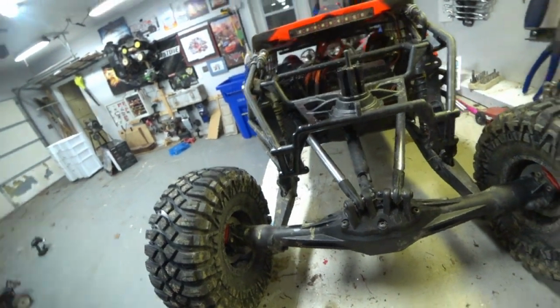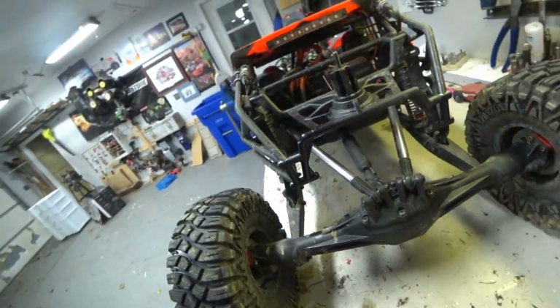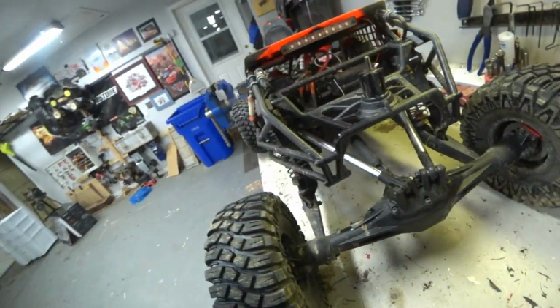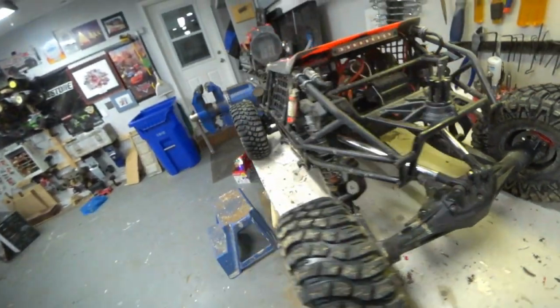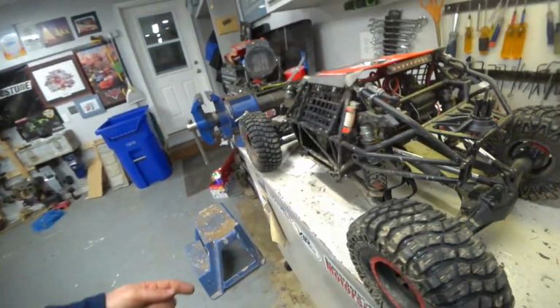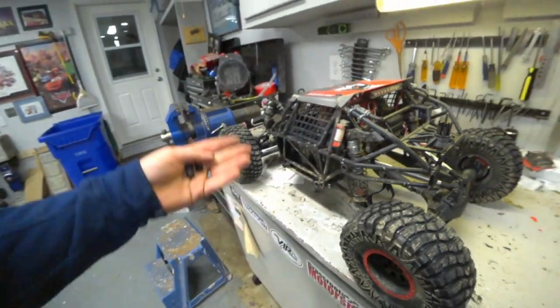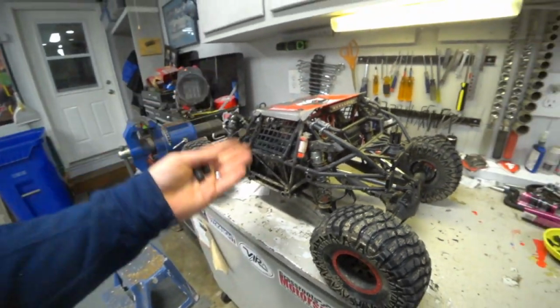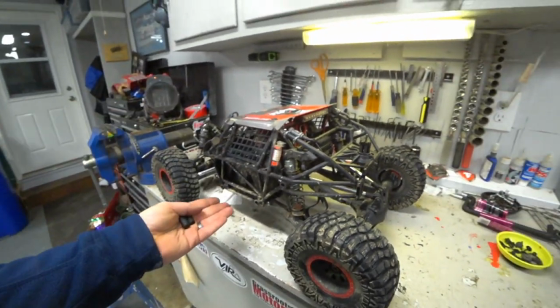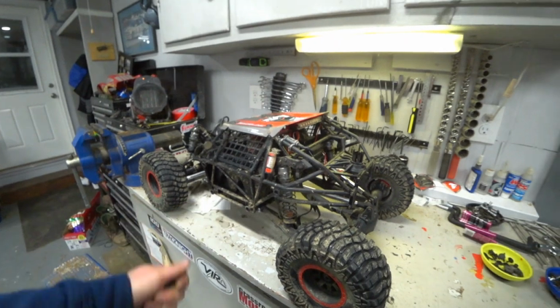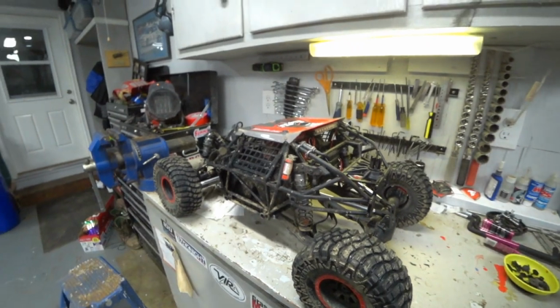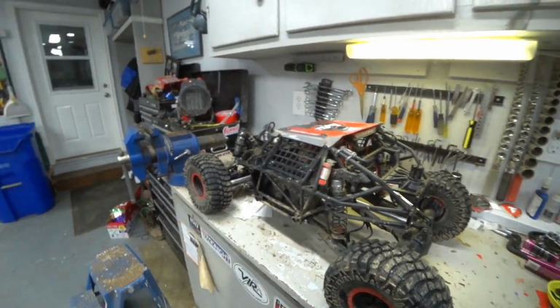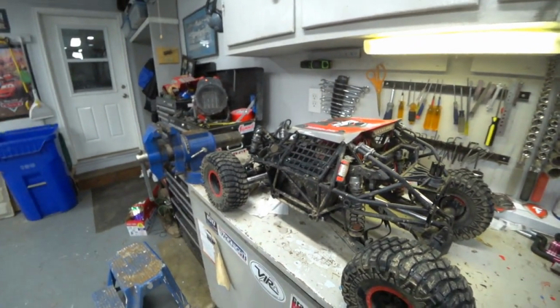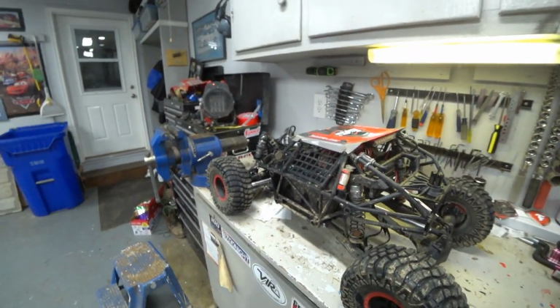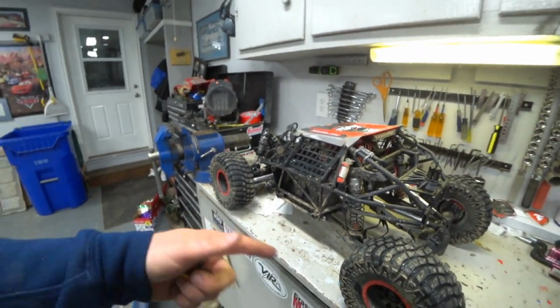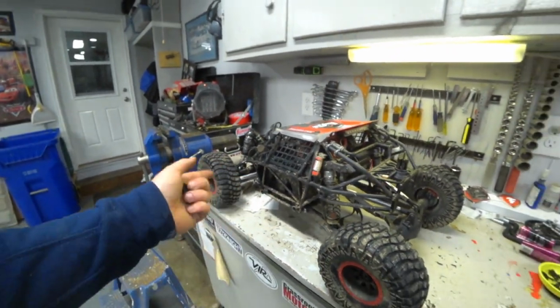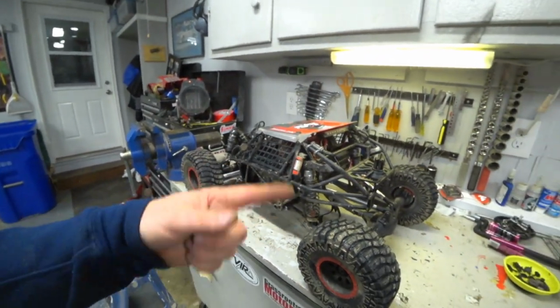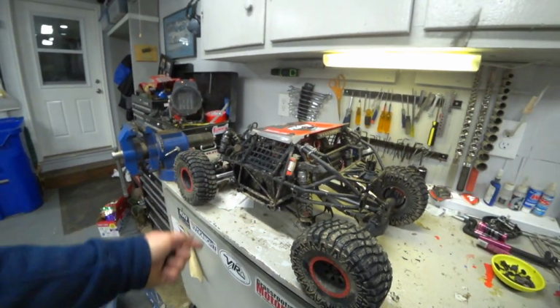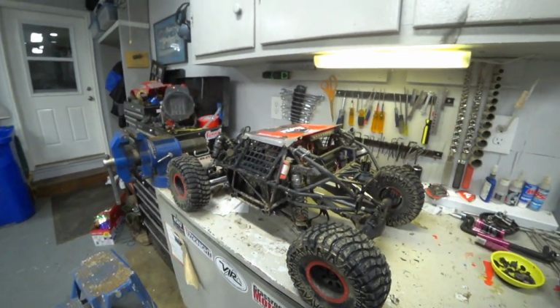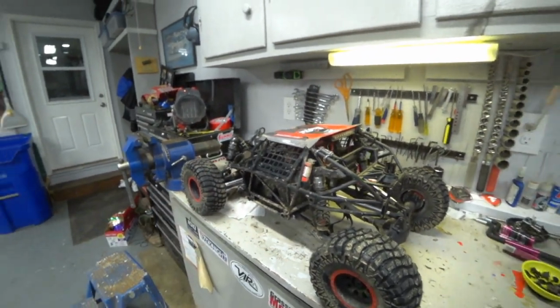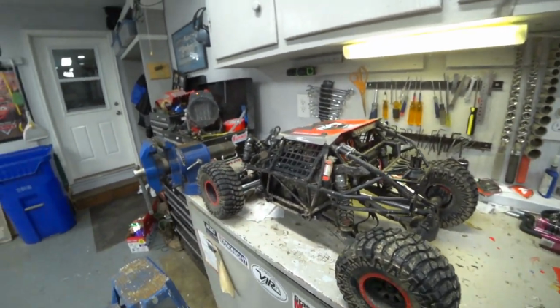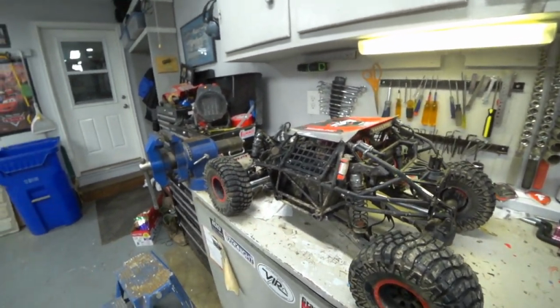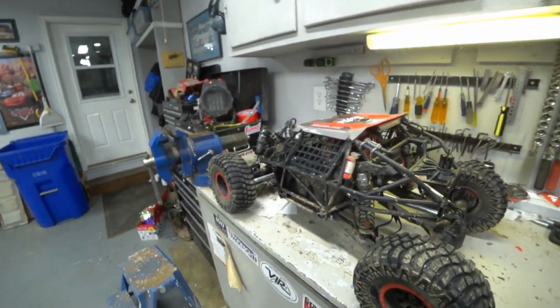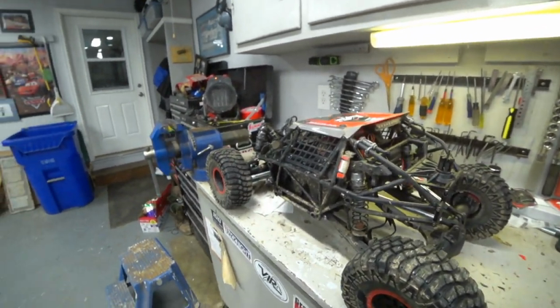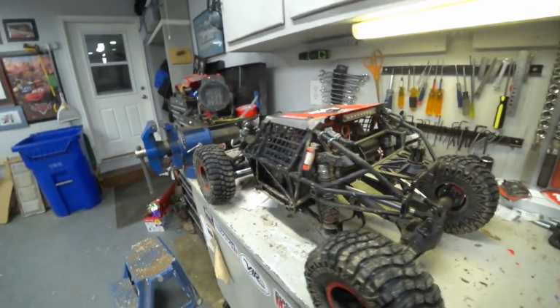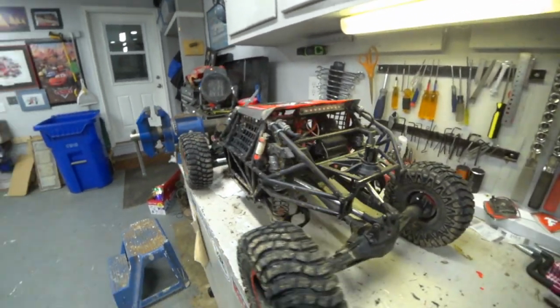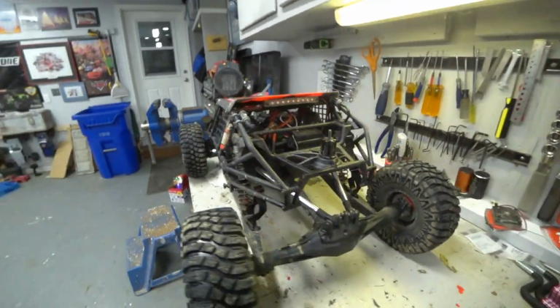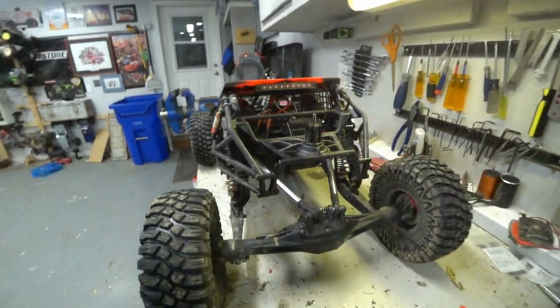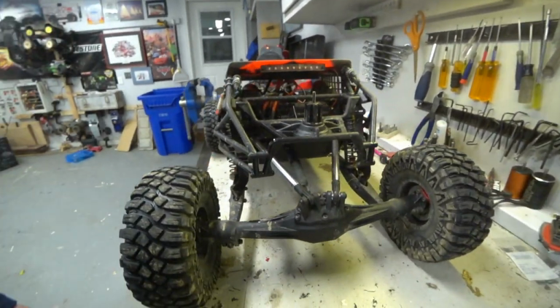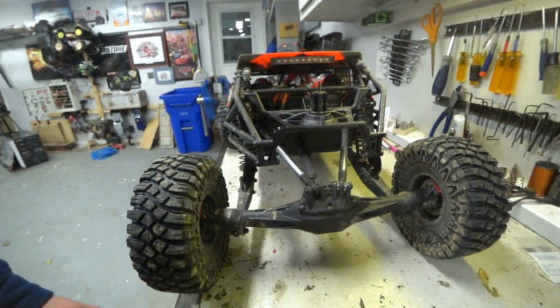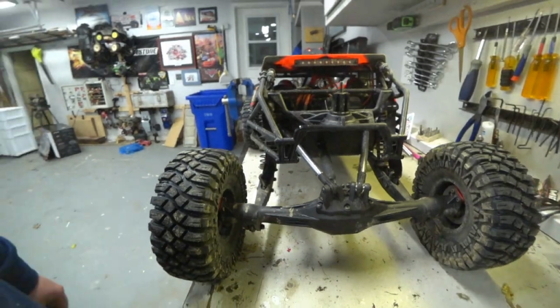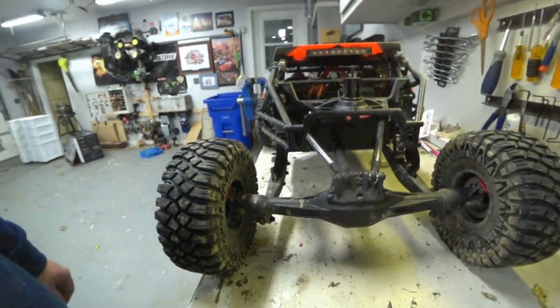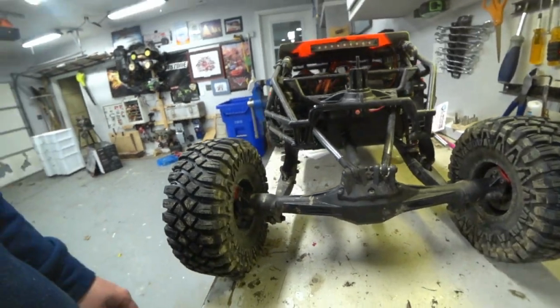That's that. Obviously still need to get the body back on, but I'm going to do a couple other things — clean it up and all that. That is the end of this. I hope that was helpful for you guys.